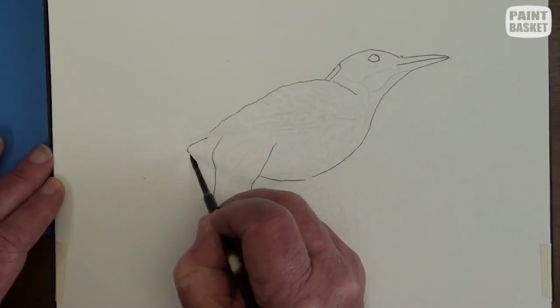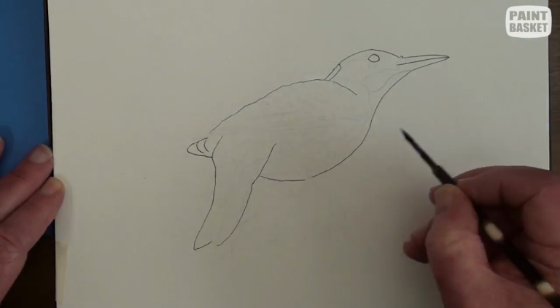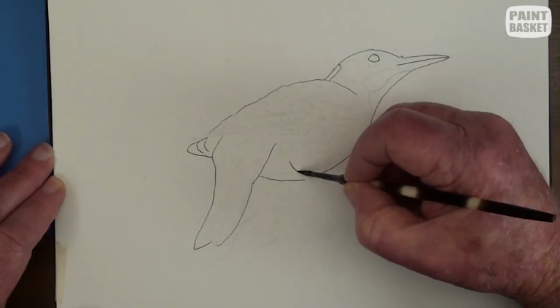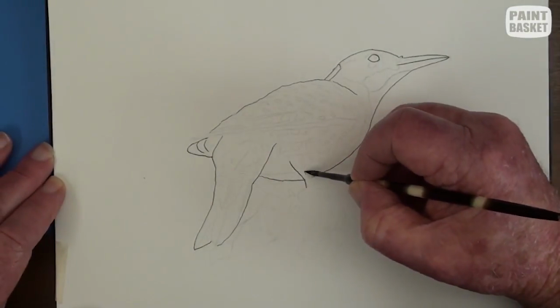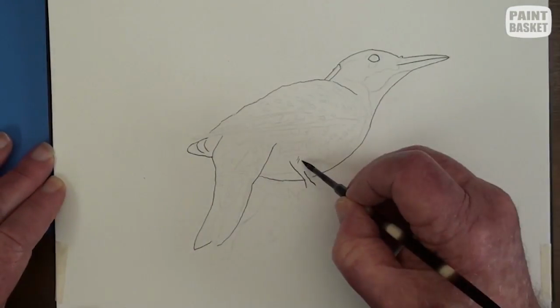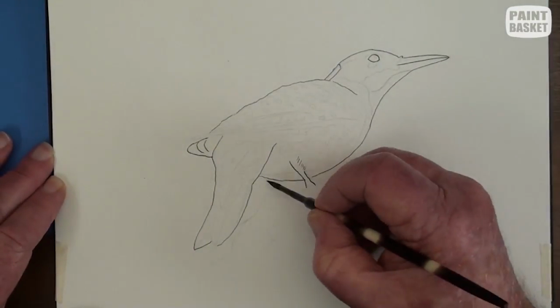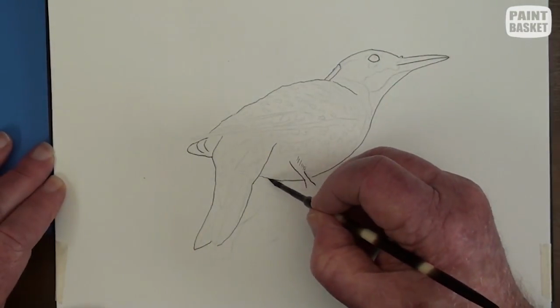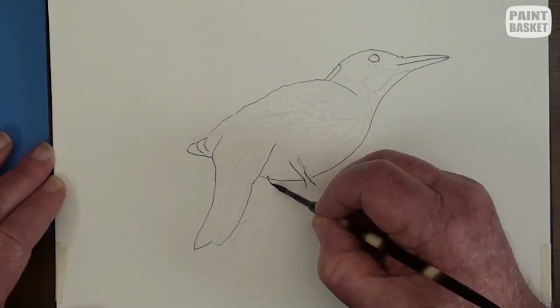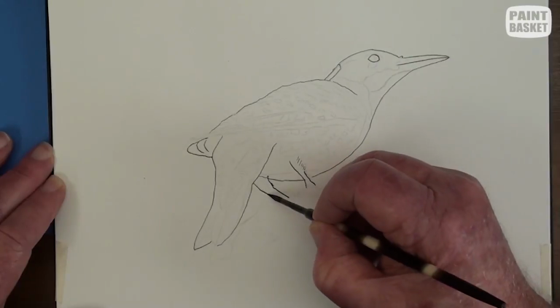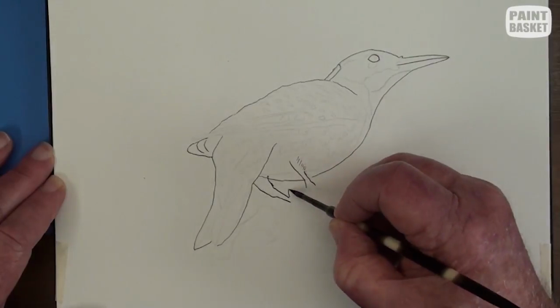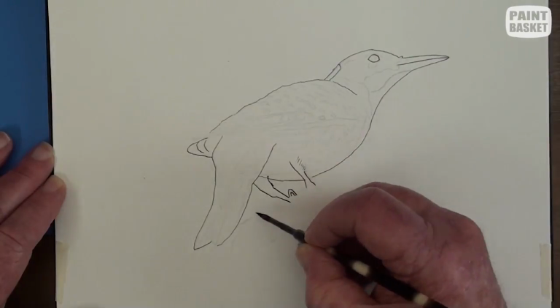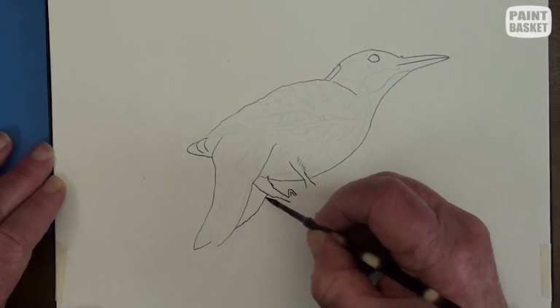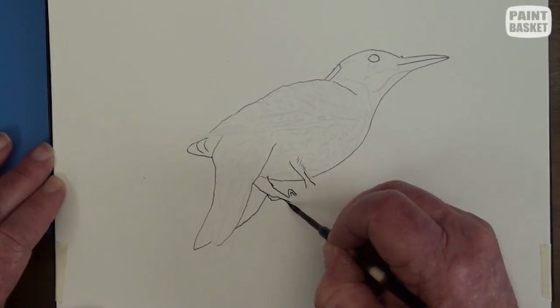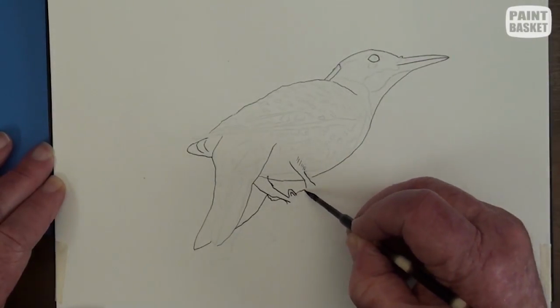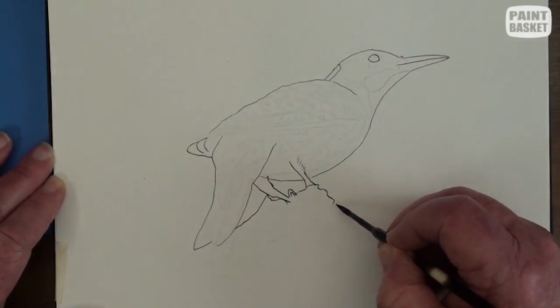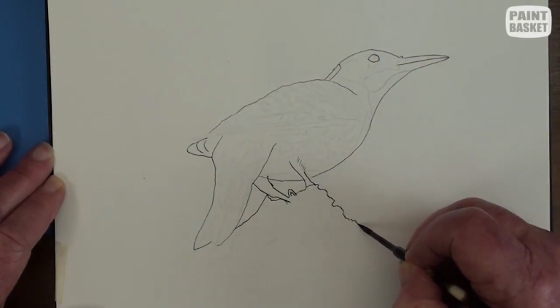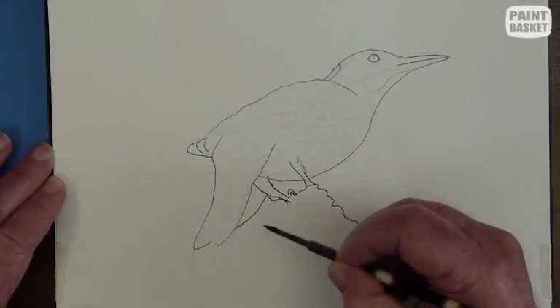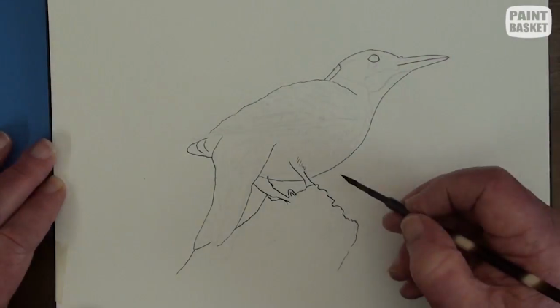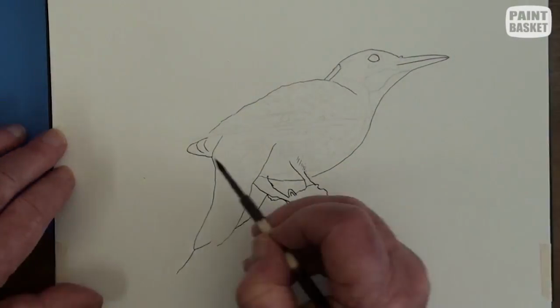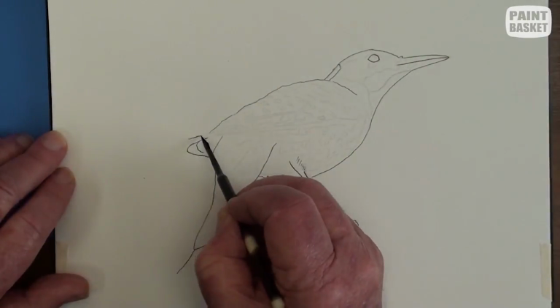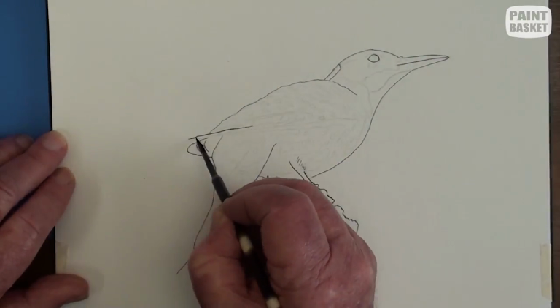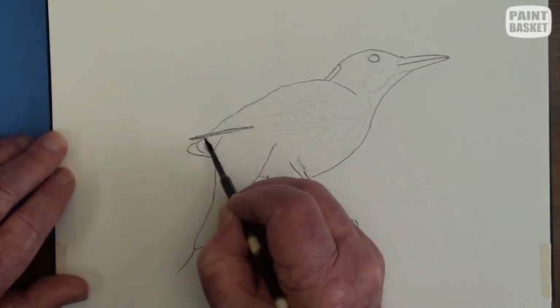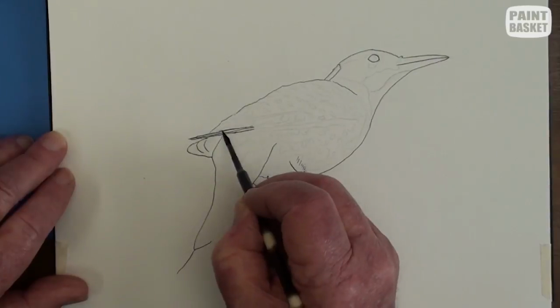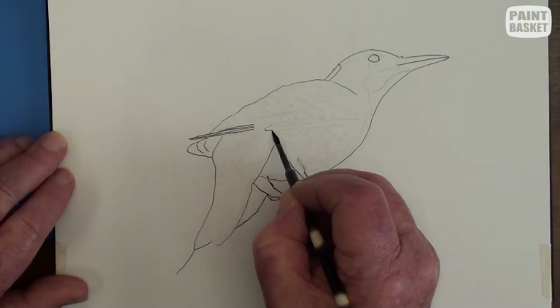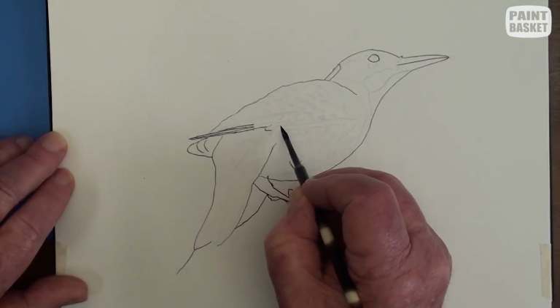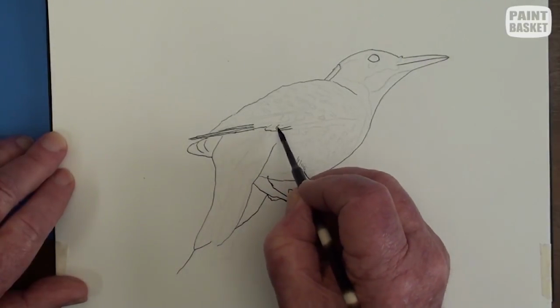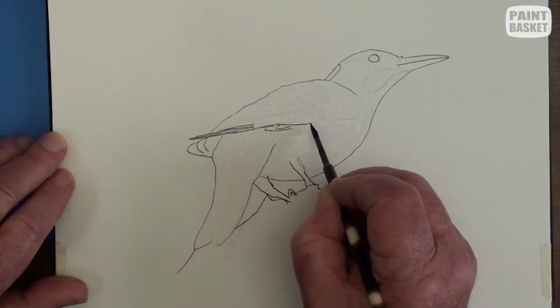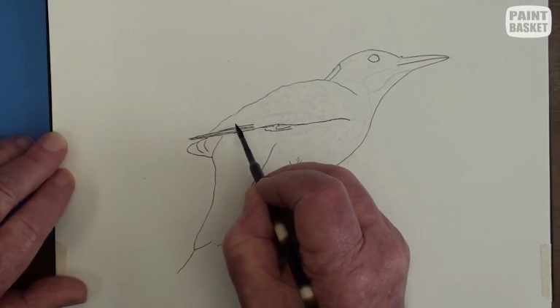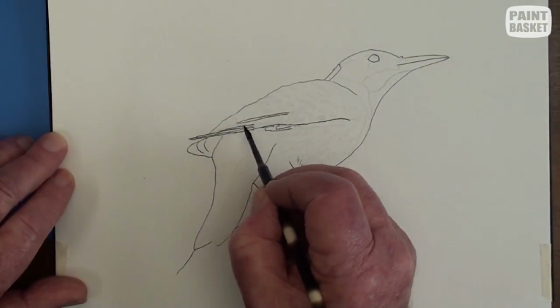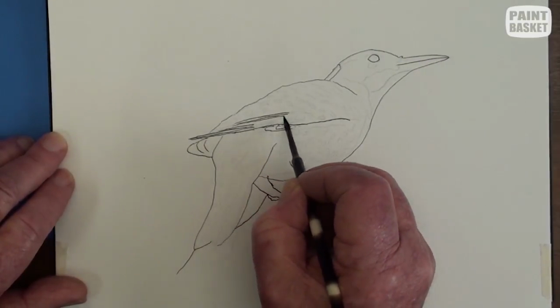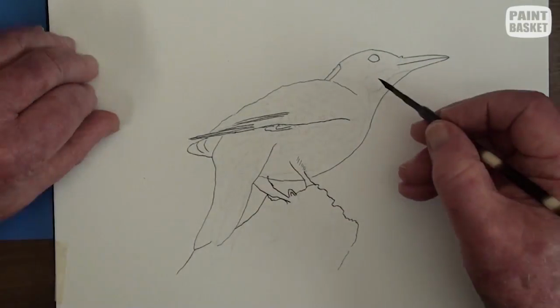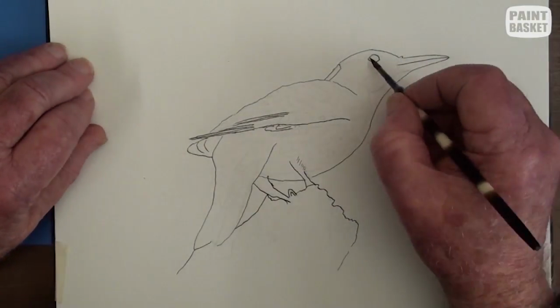I'm using my mapping pen to ink in all the outlines of the bird and the broken branch. I began the wing shadows and then decided to complete the head instead.